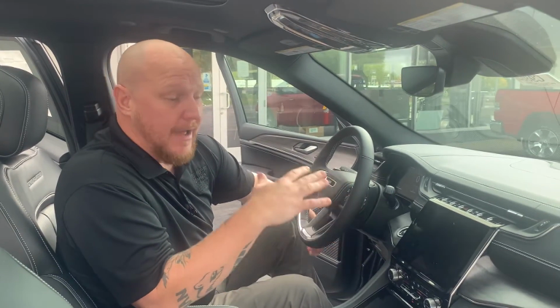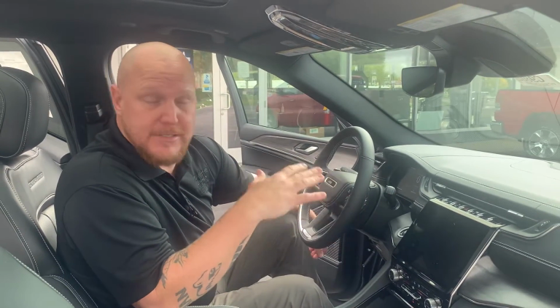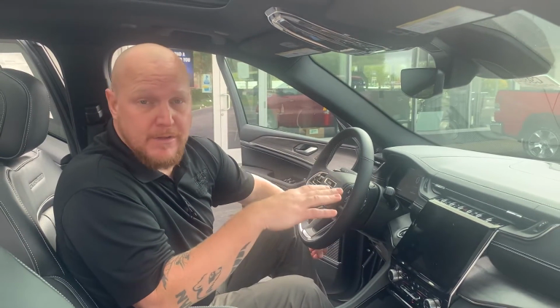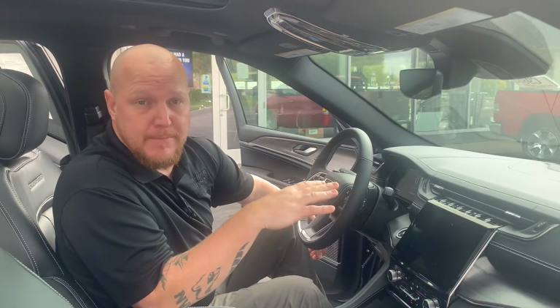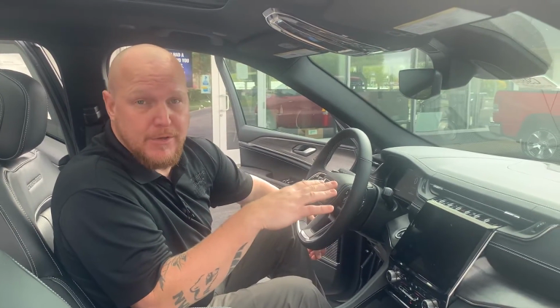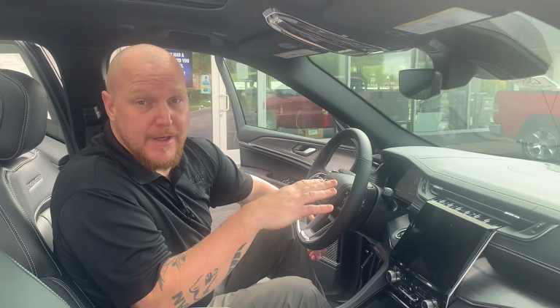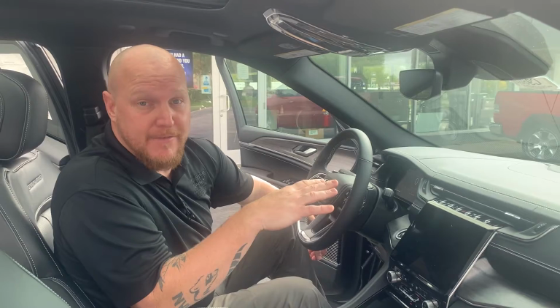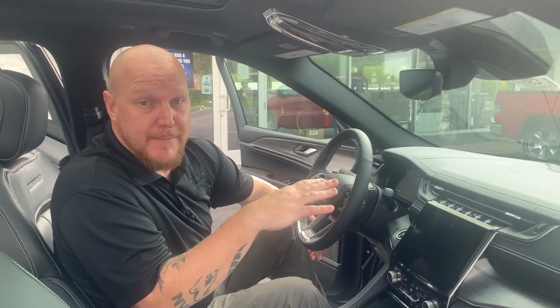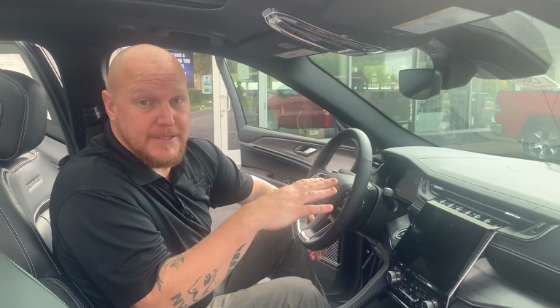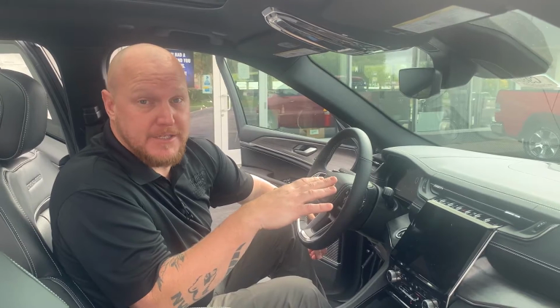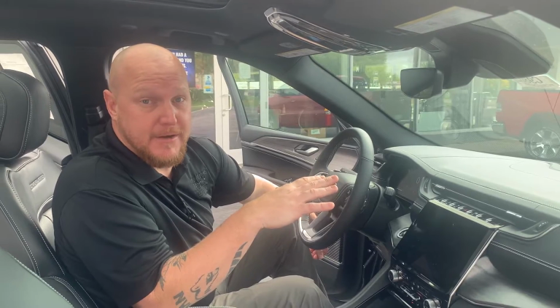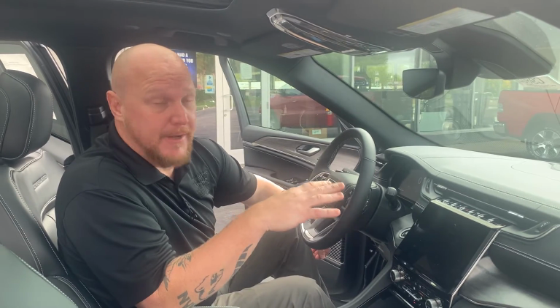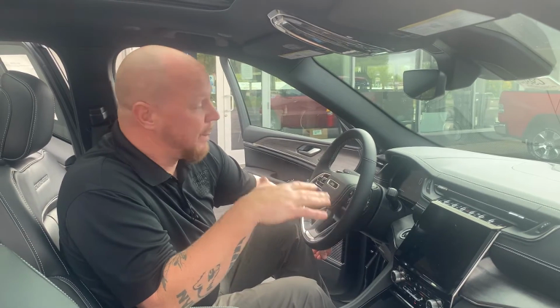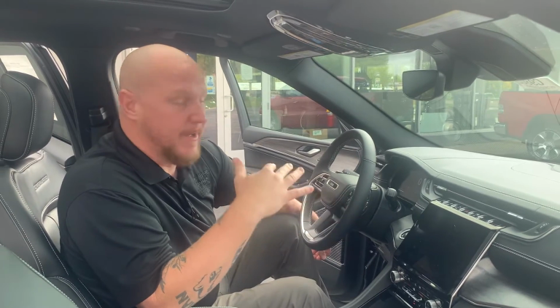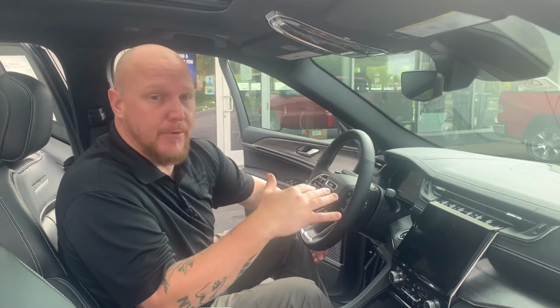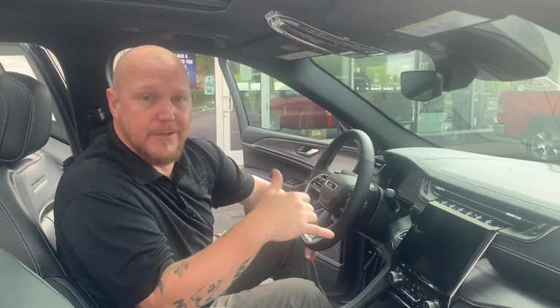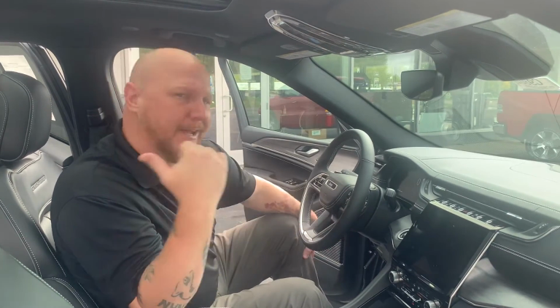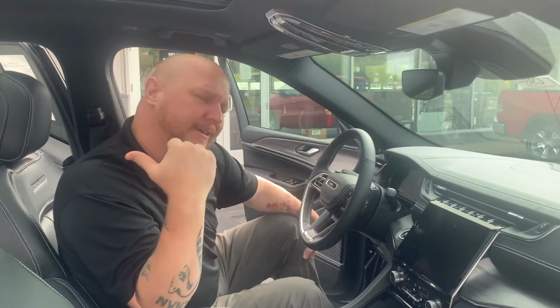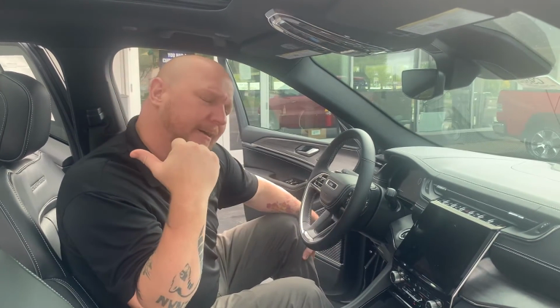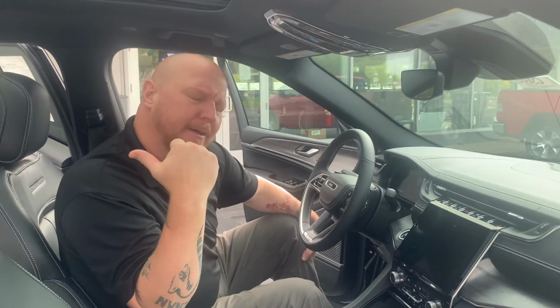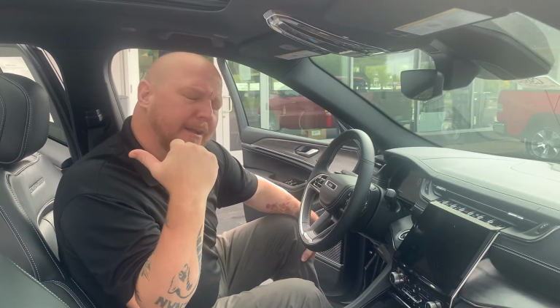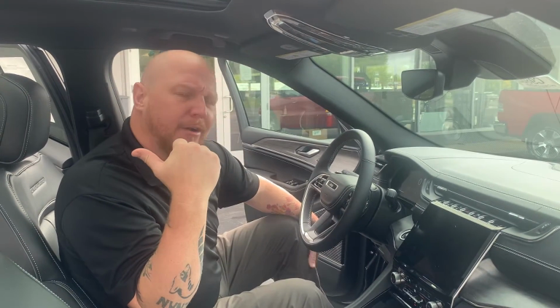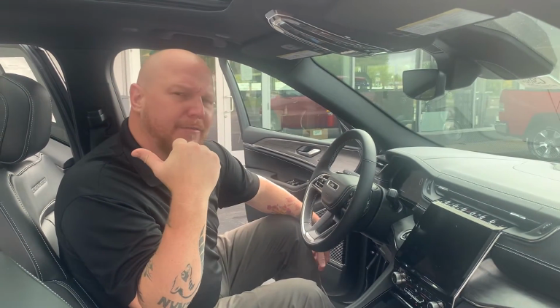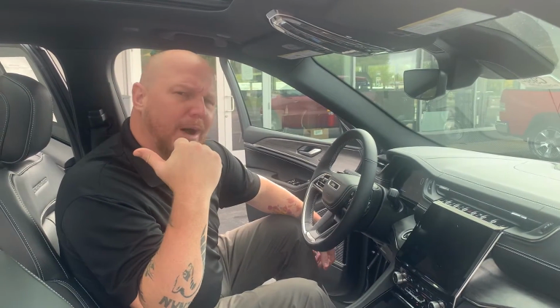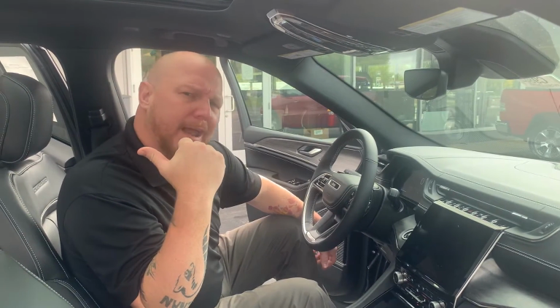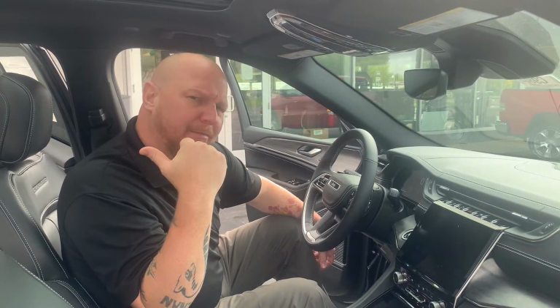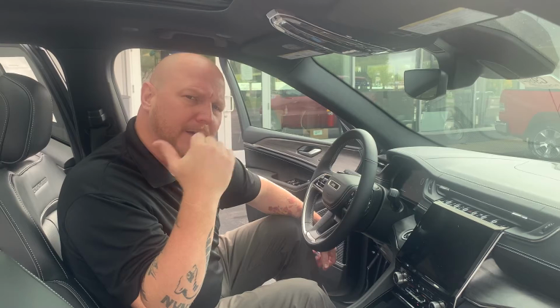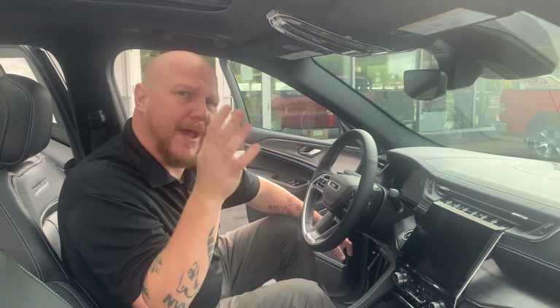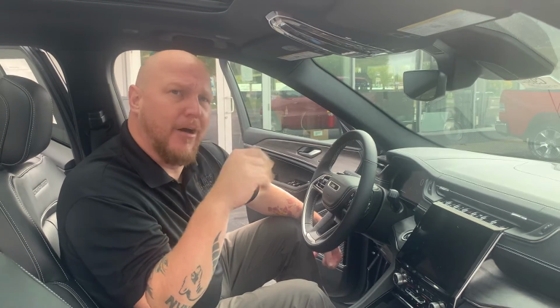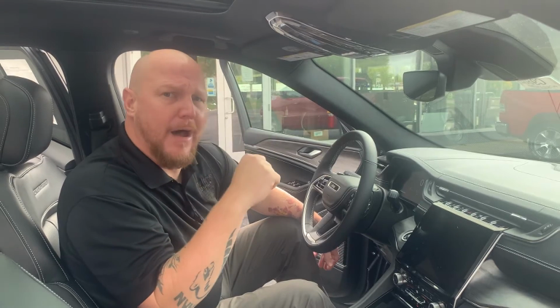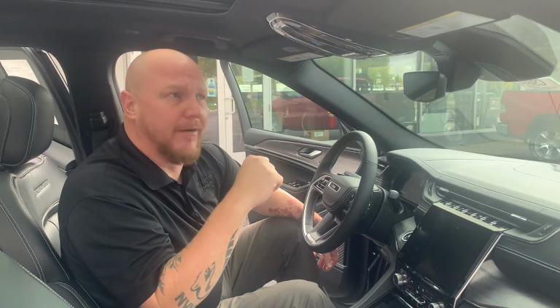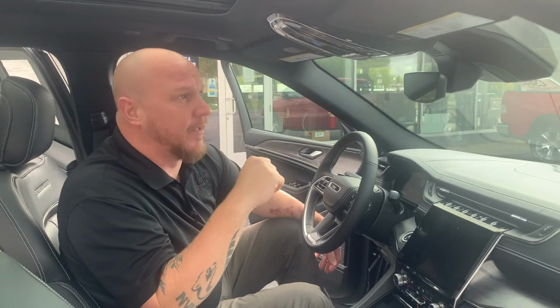I think it's the only vehicle that you'll find the McIntosh stereo in — unreal. It's got a 950-watt amplifier in the back to help power everything.